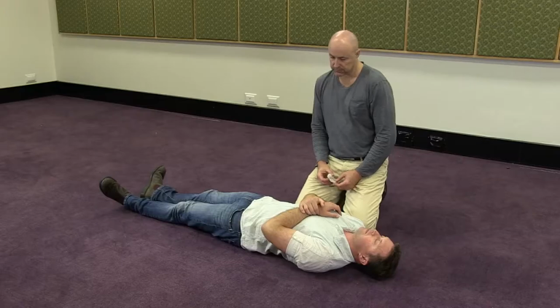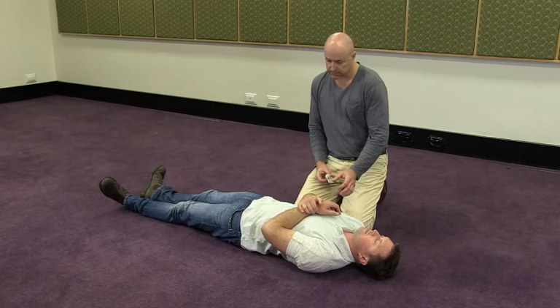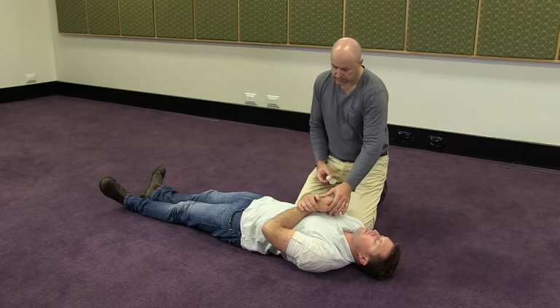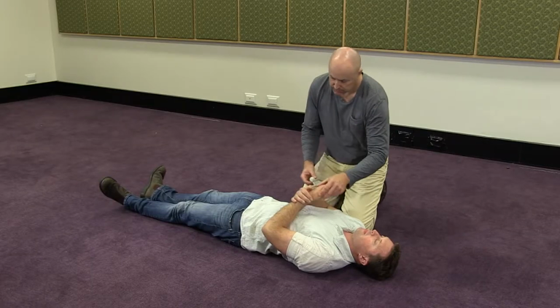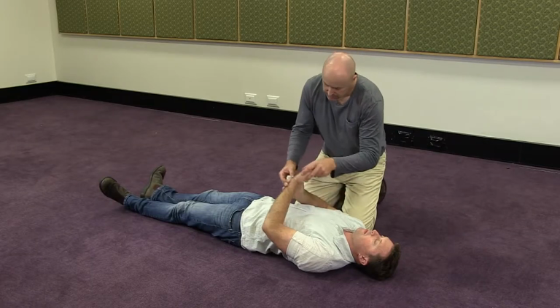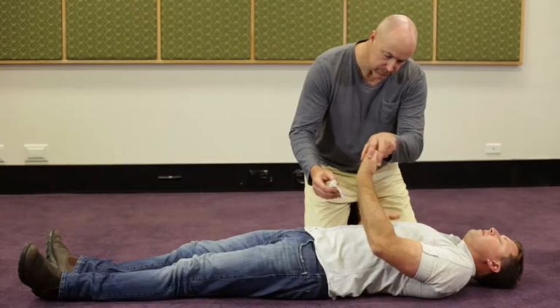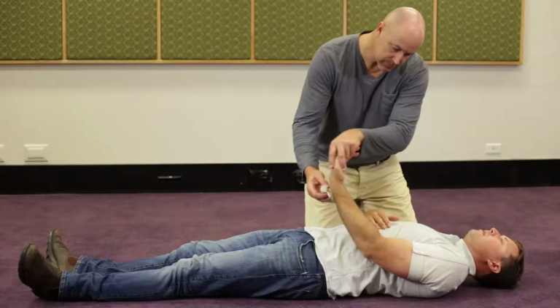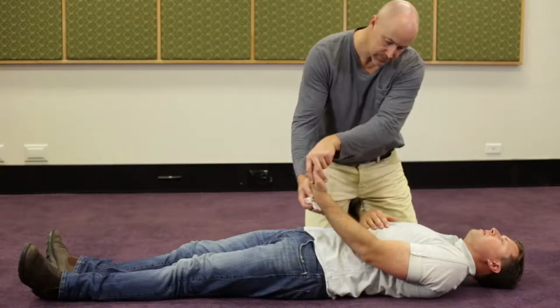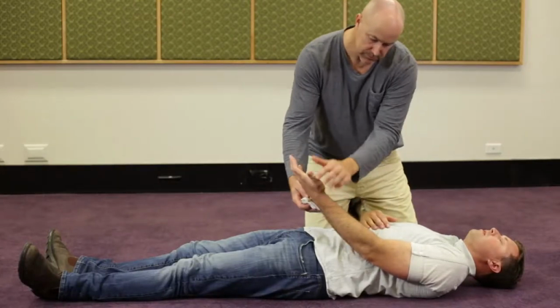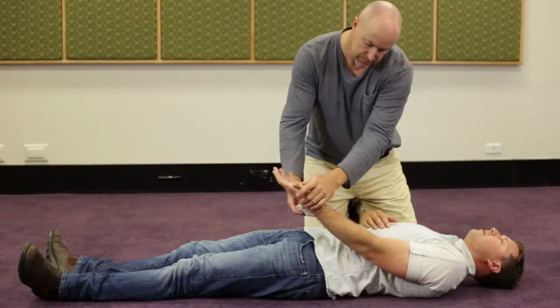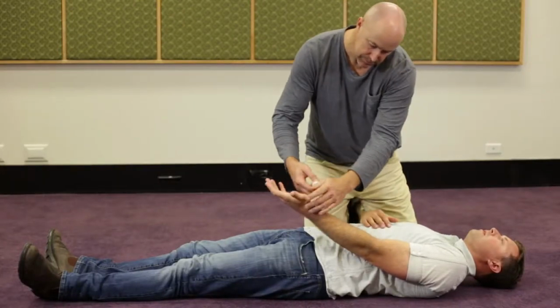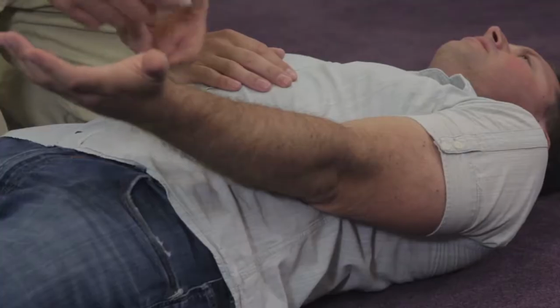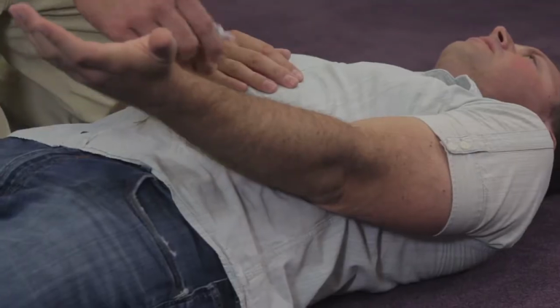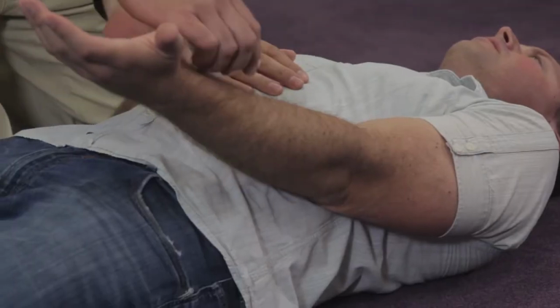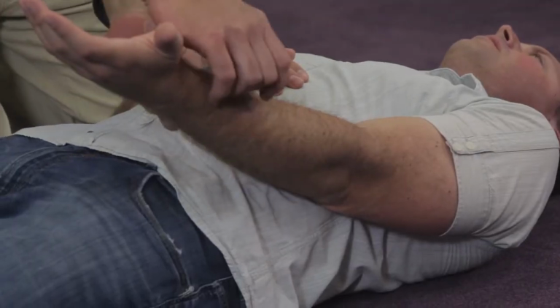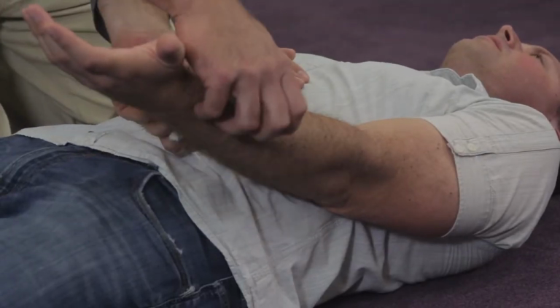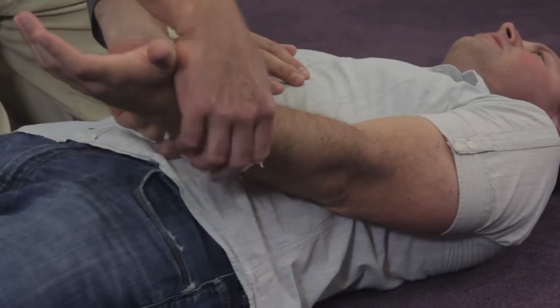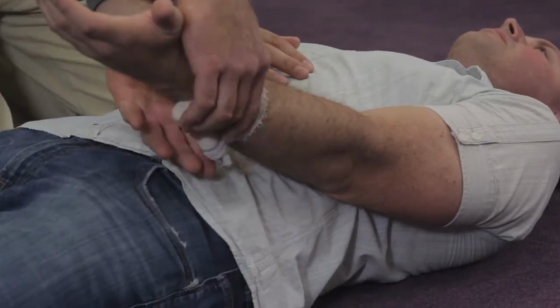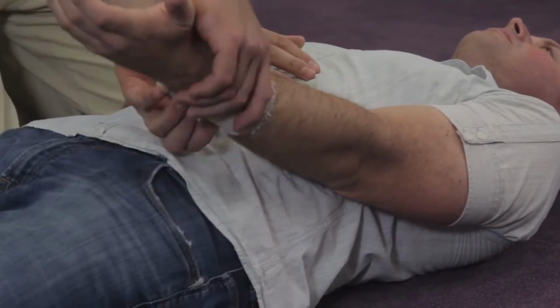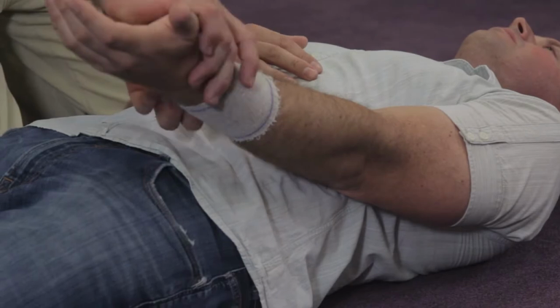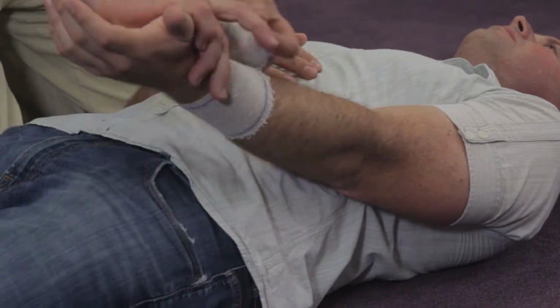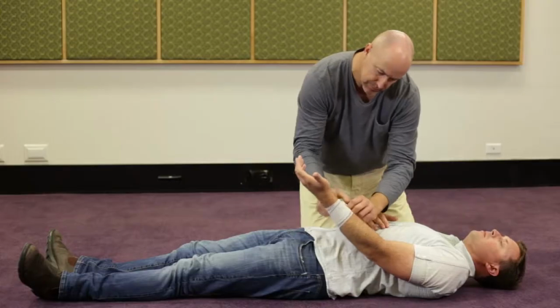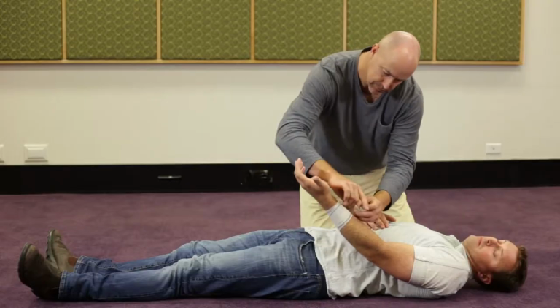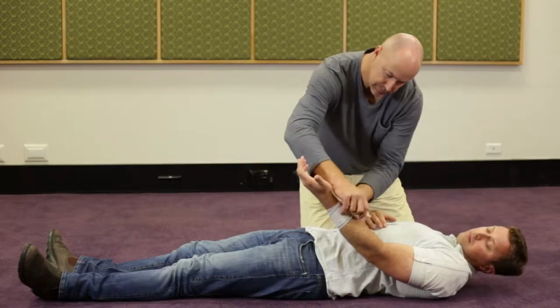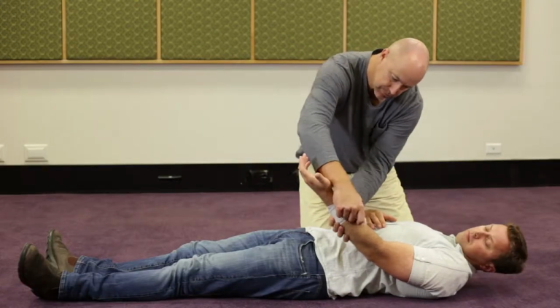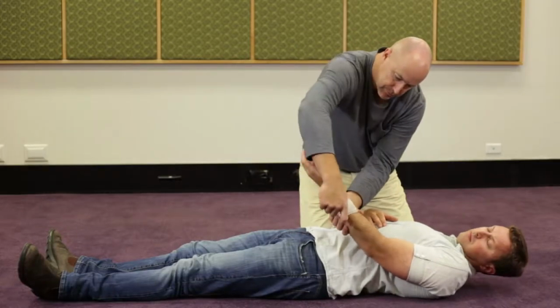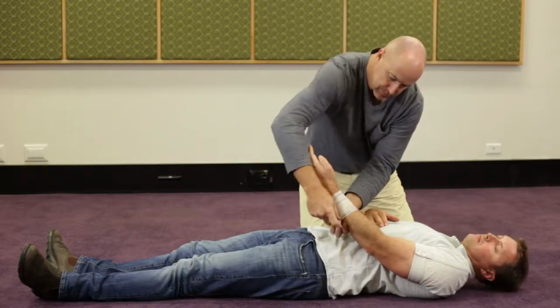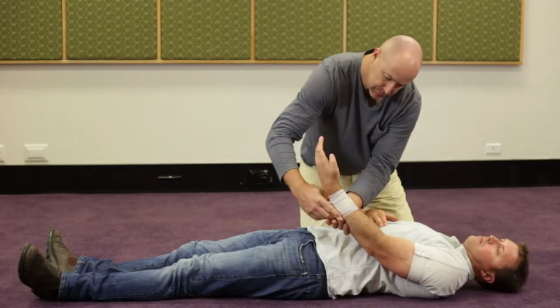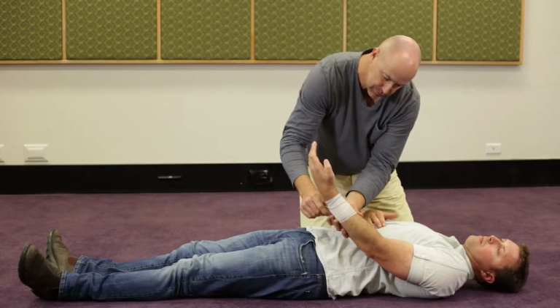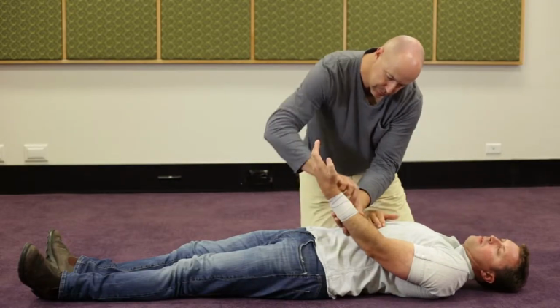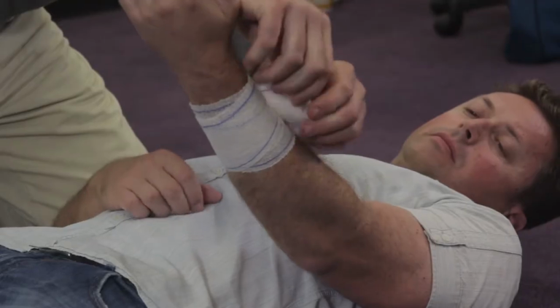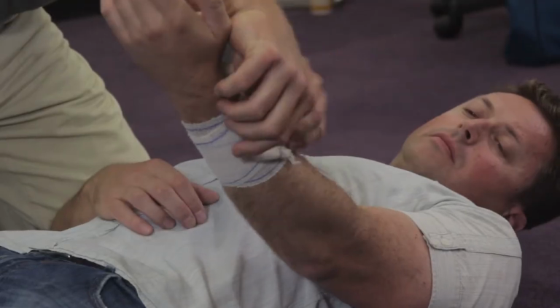Whenever a casualty is suspected of being bitten by a deadly creature, what we're wanting to do is place a pressure immobilization technique bandage on that person.